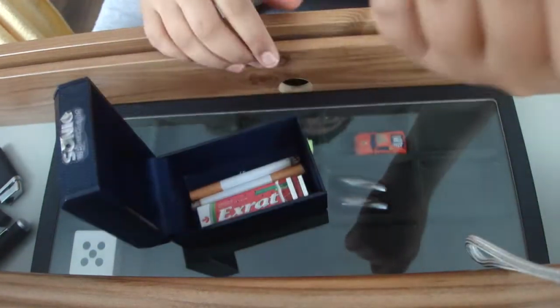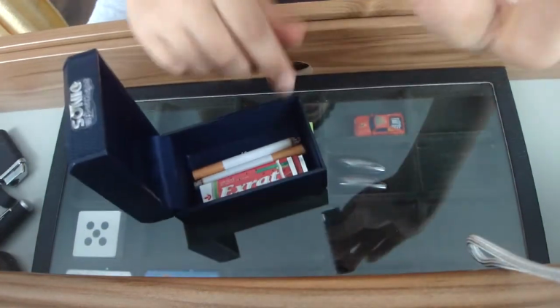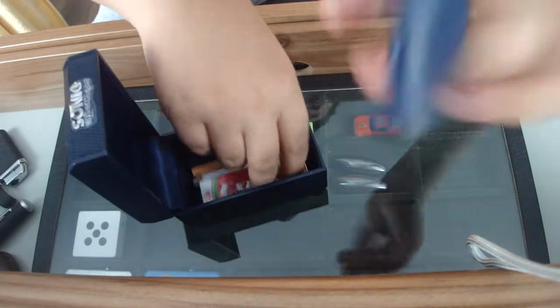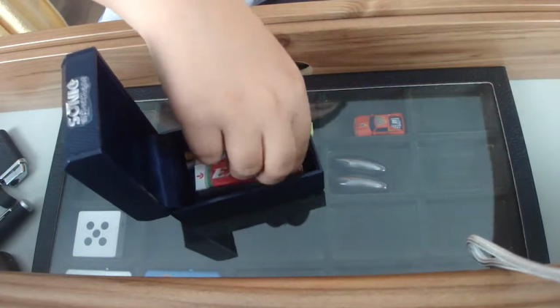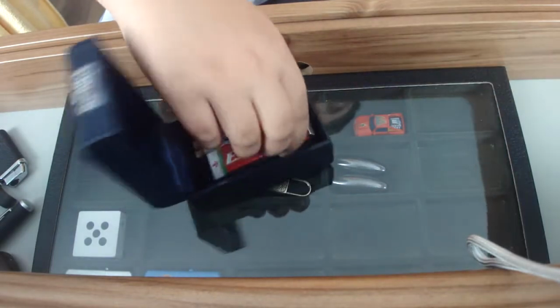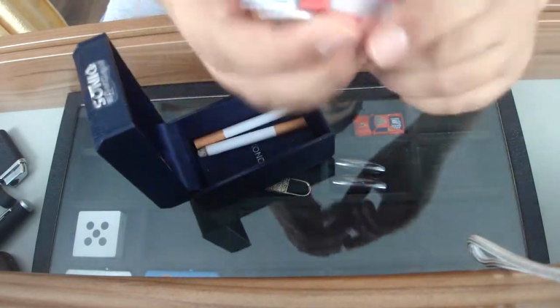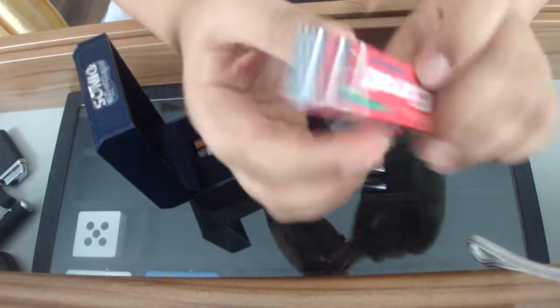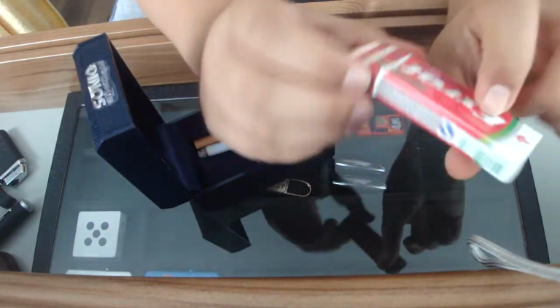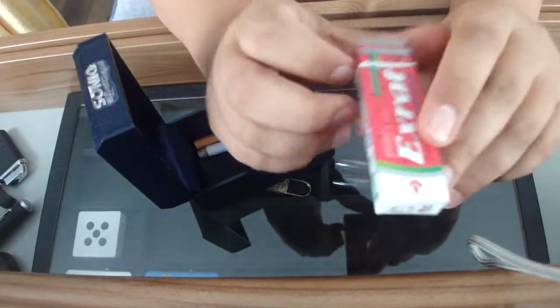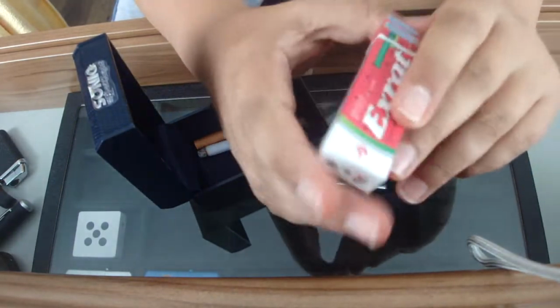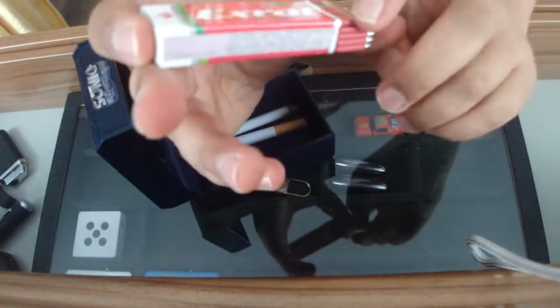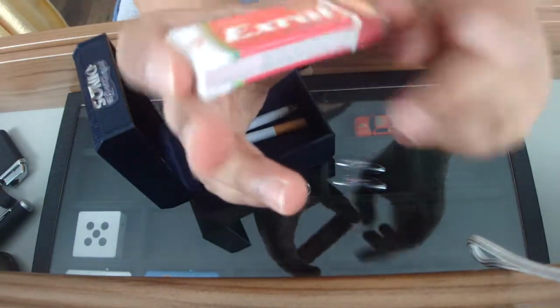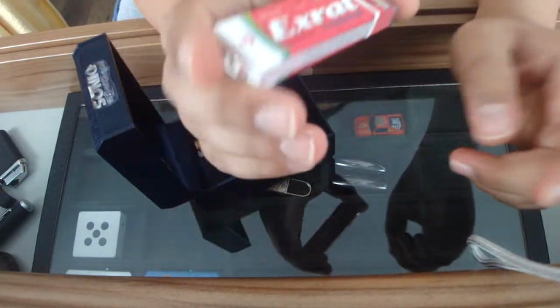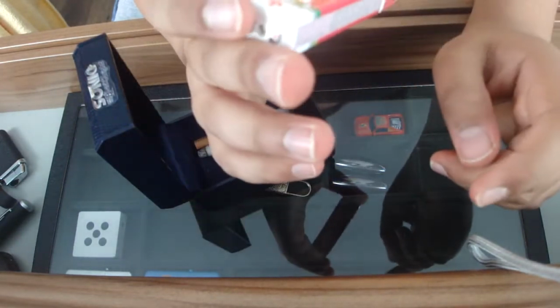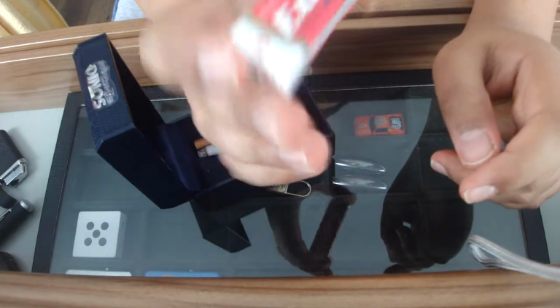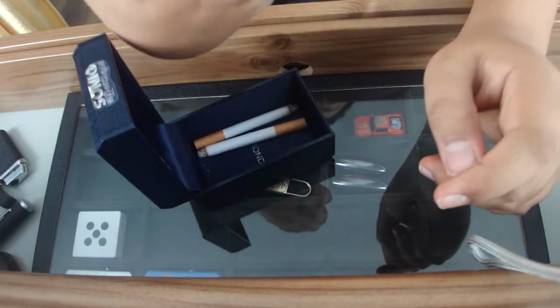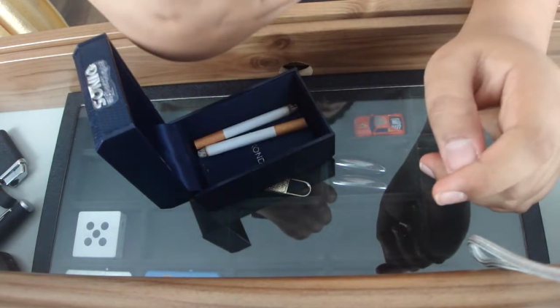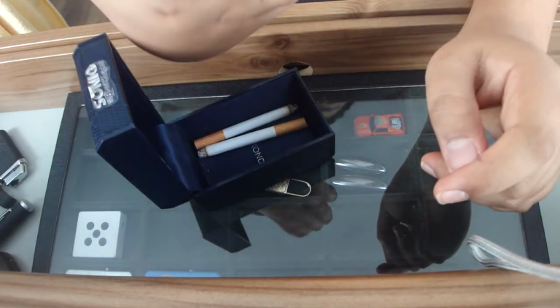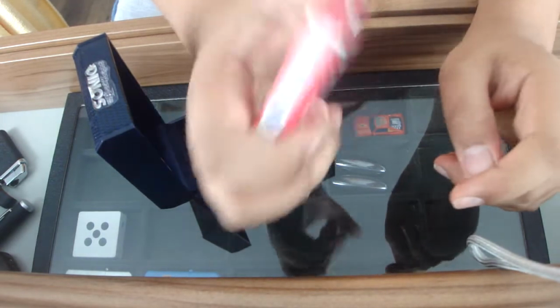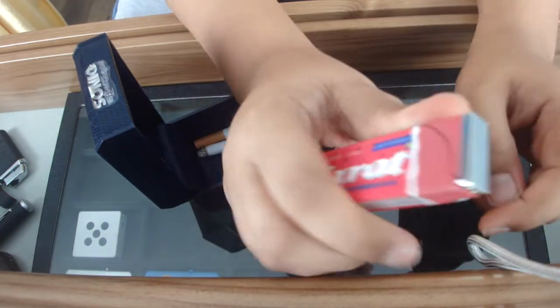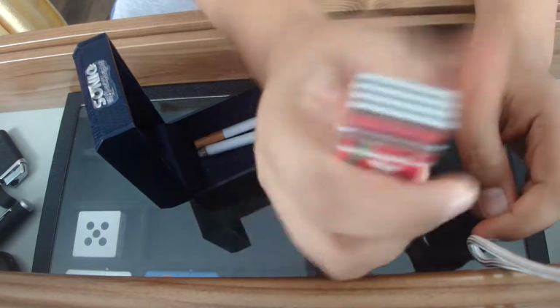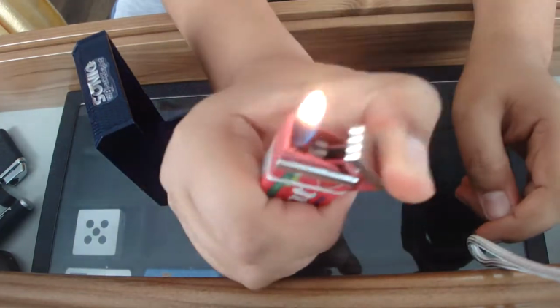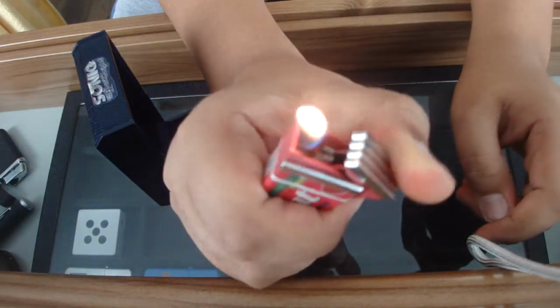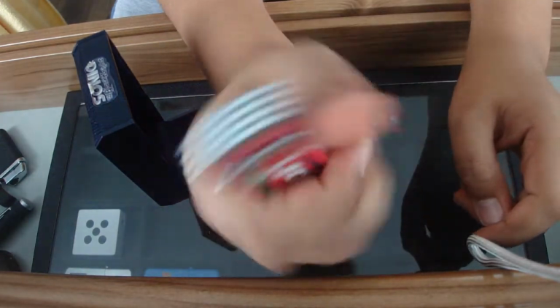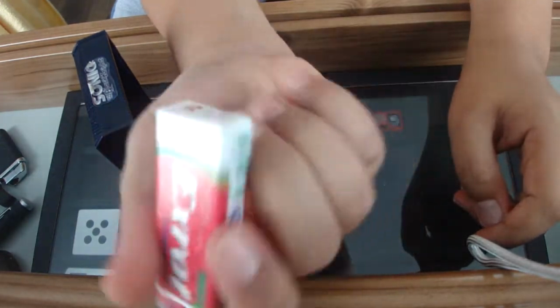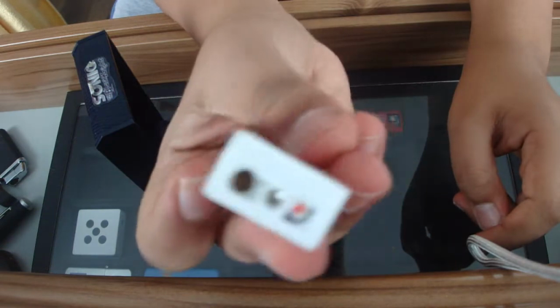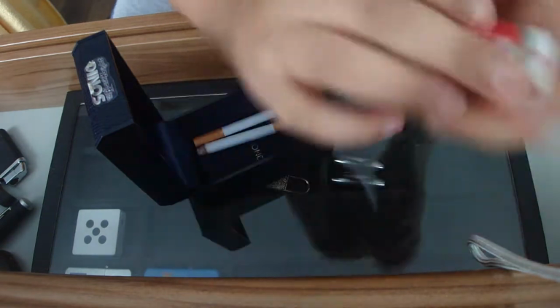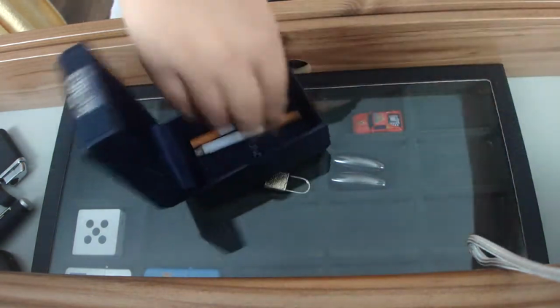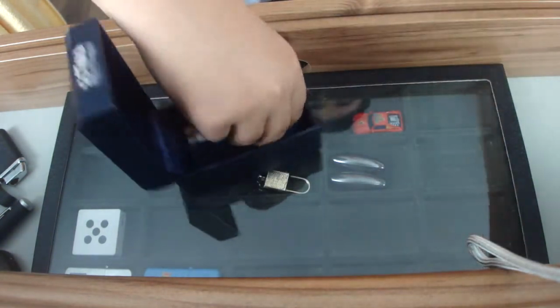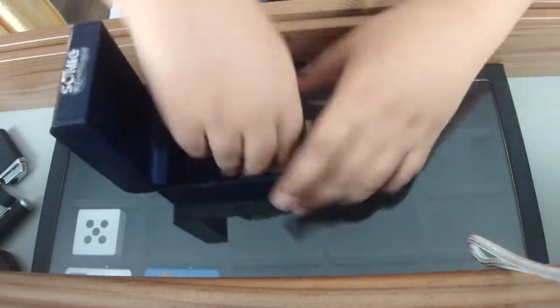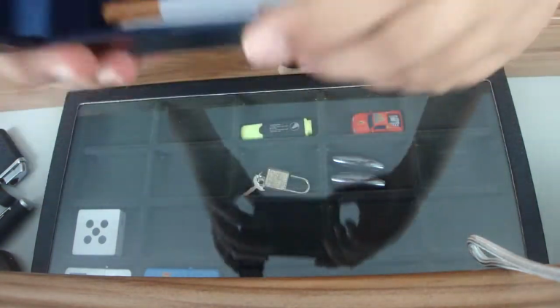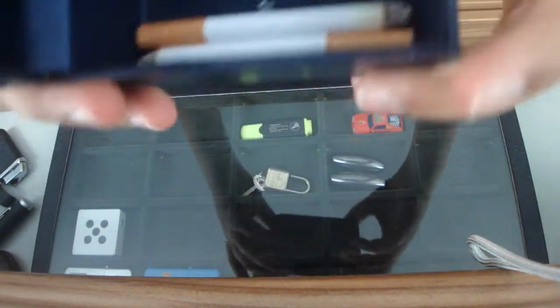I've got a normal refill bottle and a novelty lighter designed to look like Extra gum — cool watermelon flavoured. It has a flame and two fake gum bags built in.